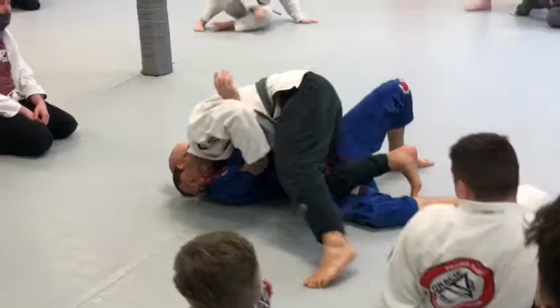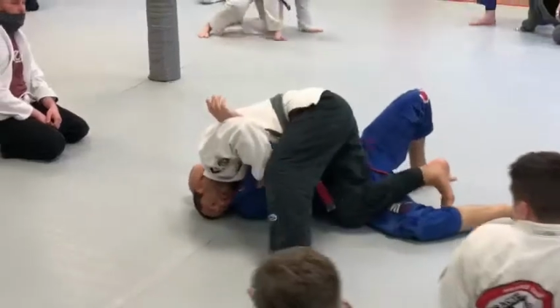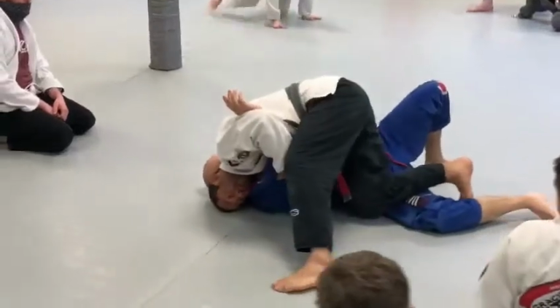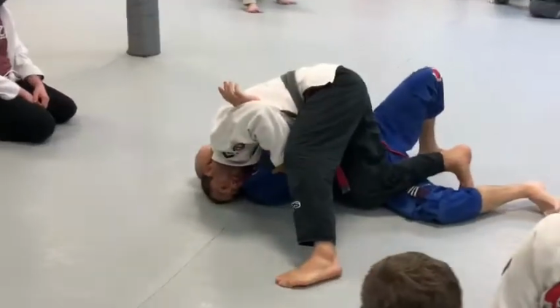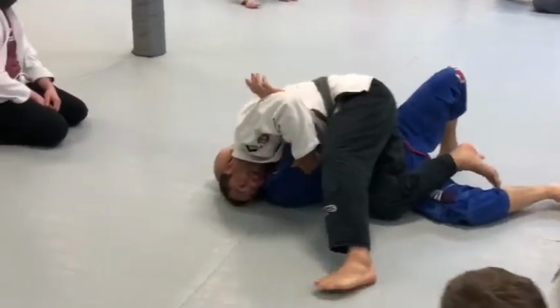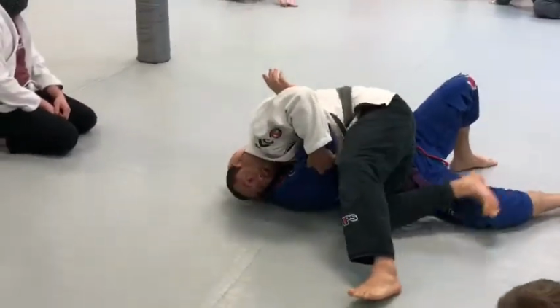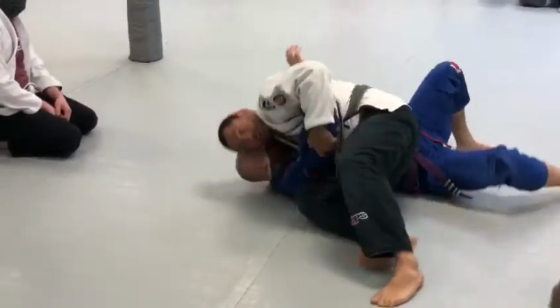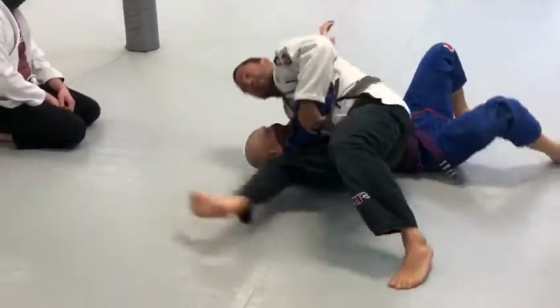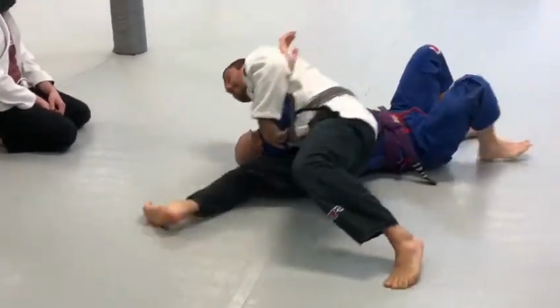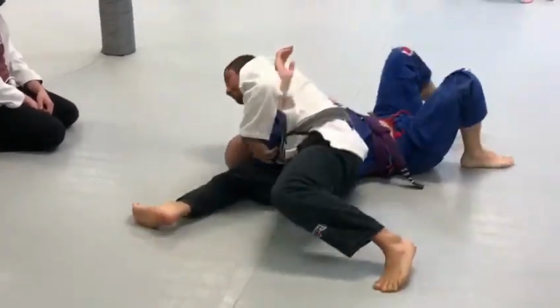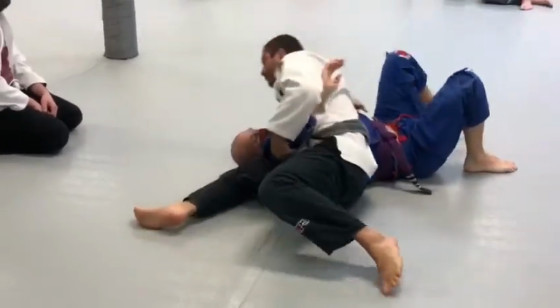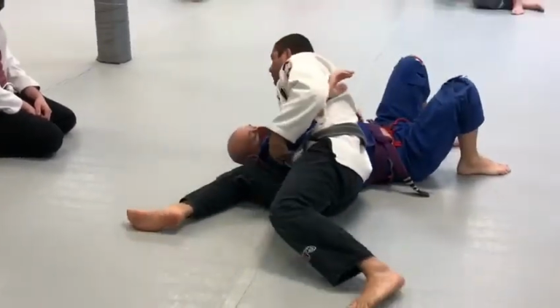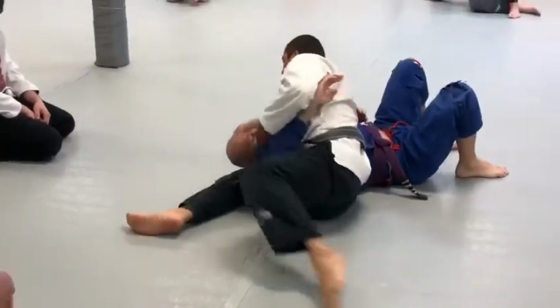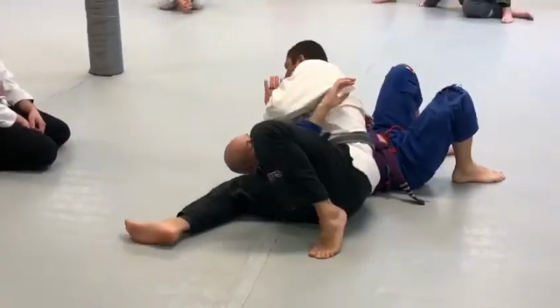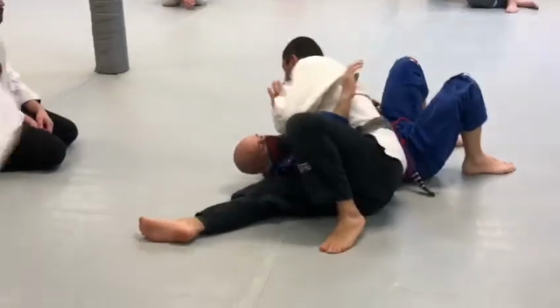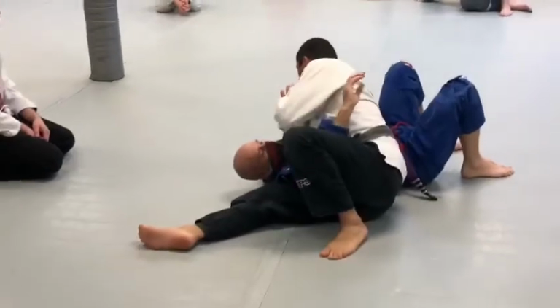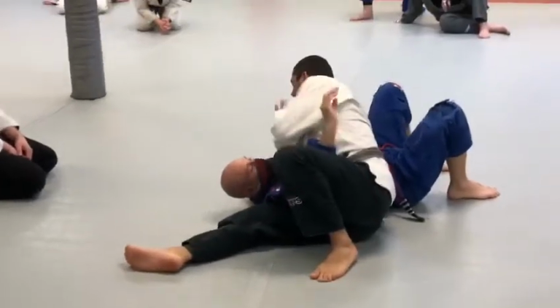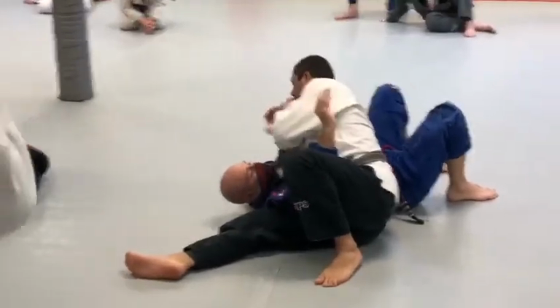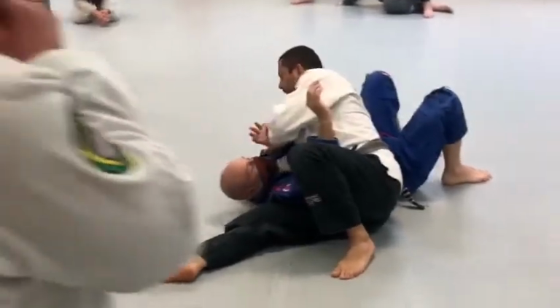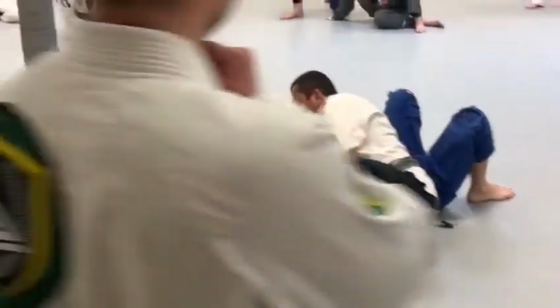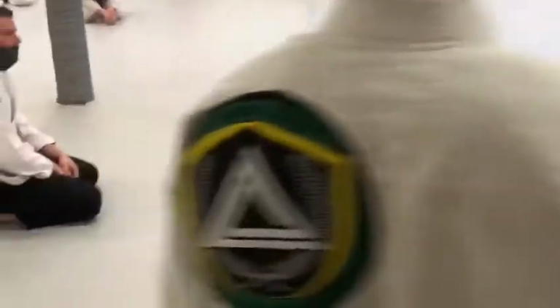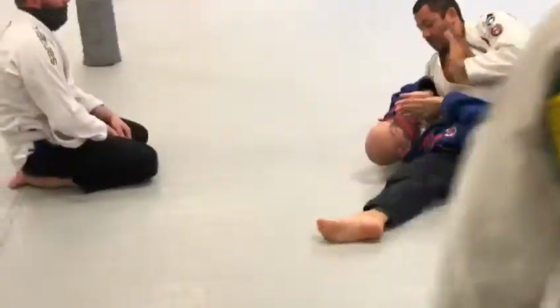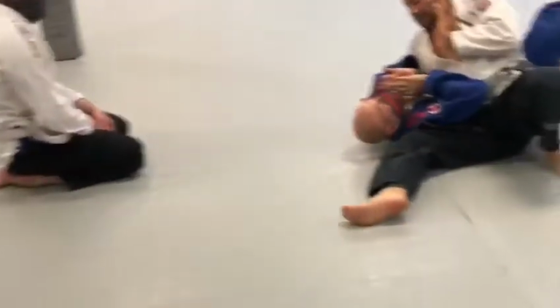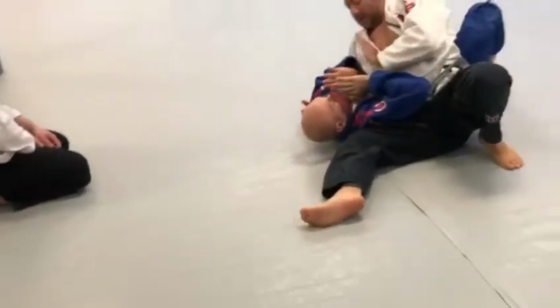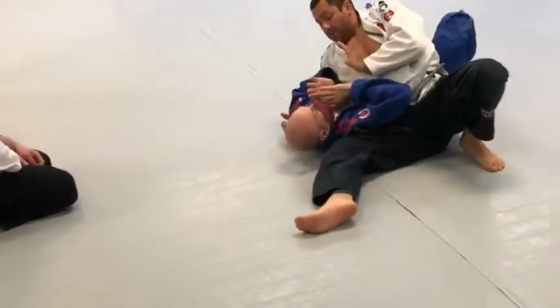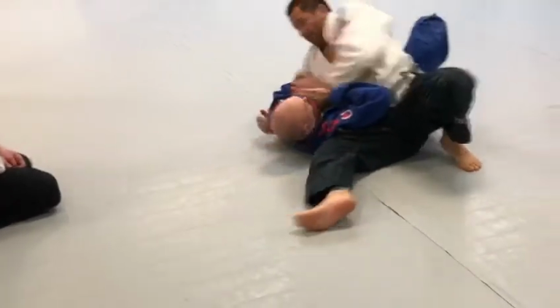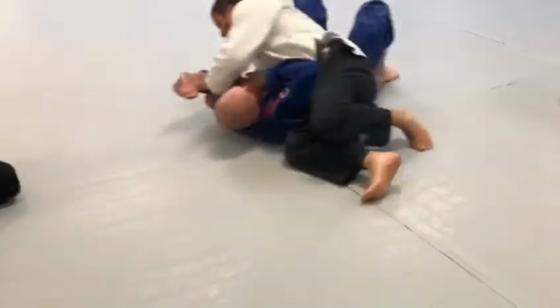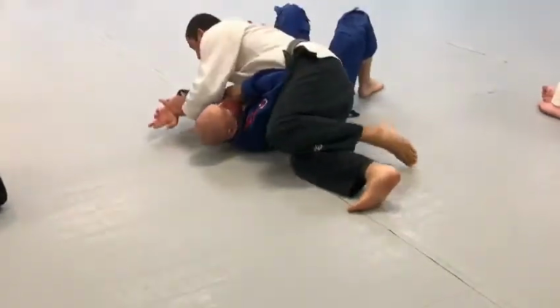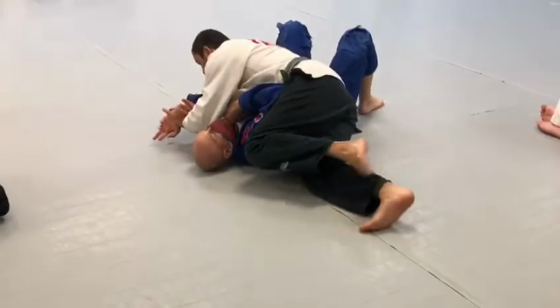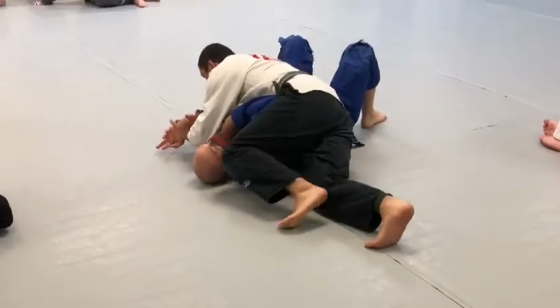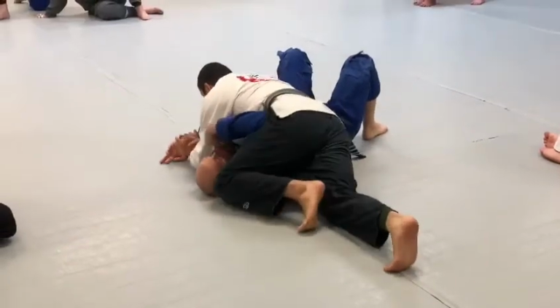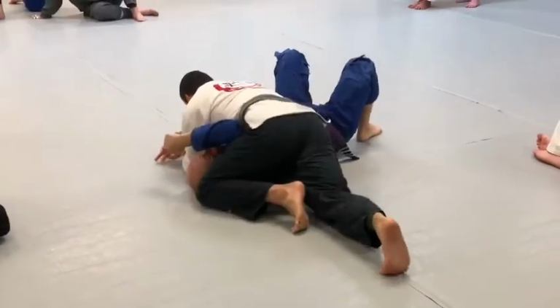To the ground. Right now, you go to this position. Right from here, his hand is close. Go to the Americana.